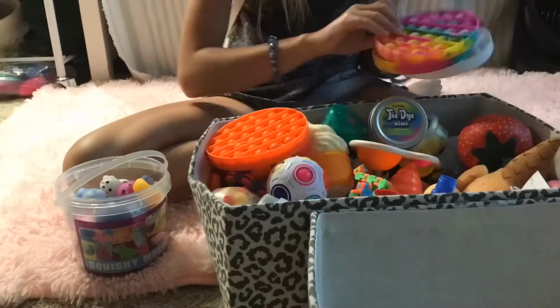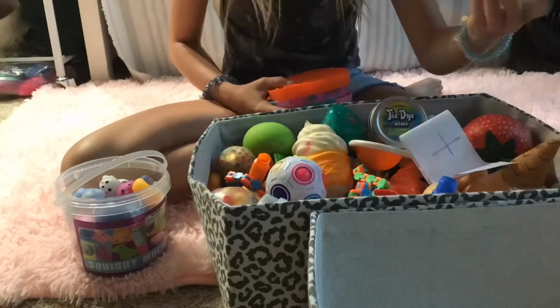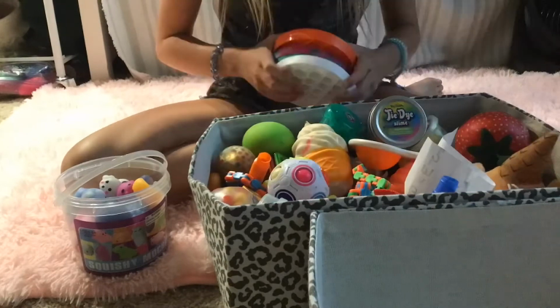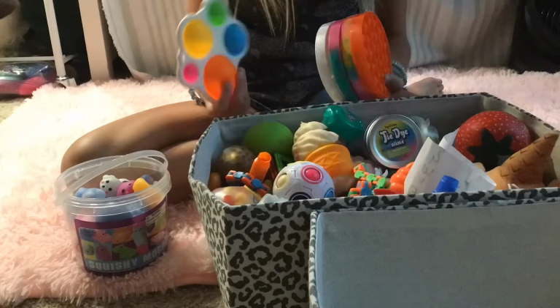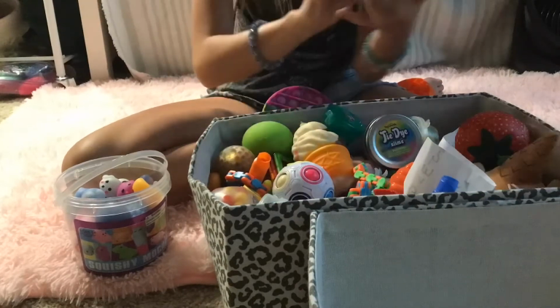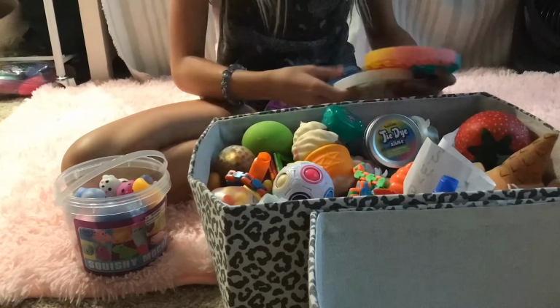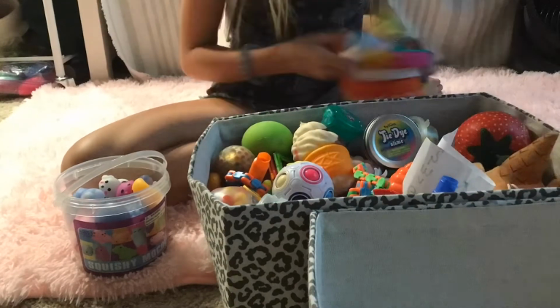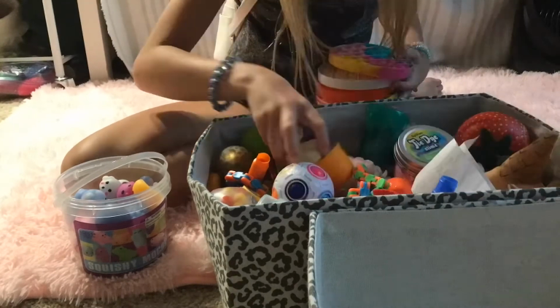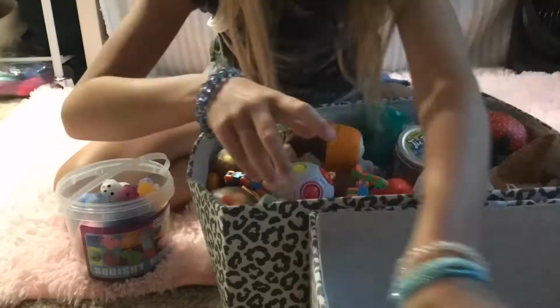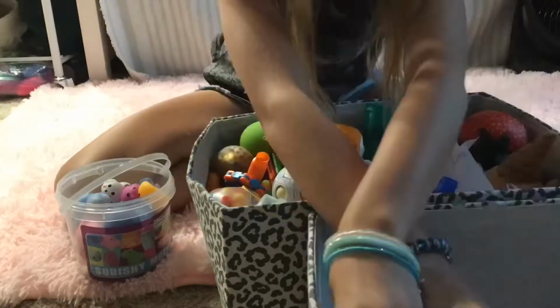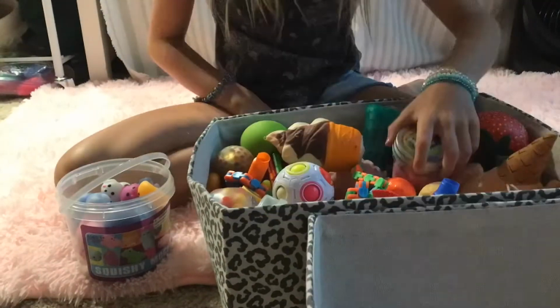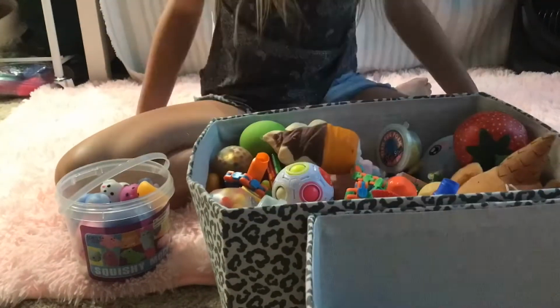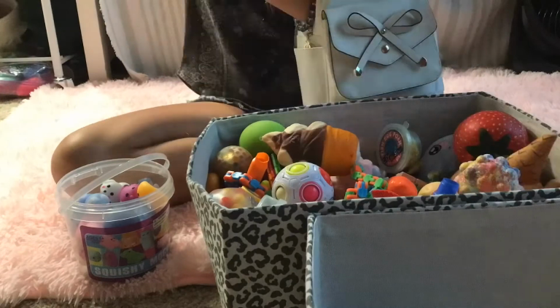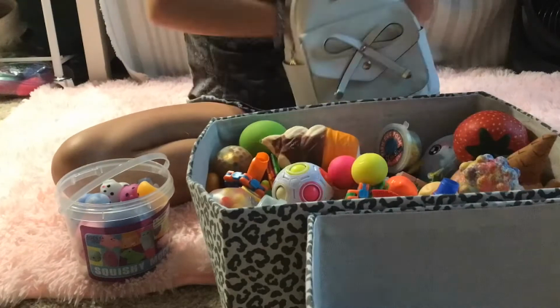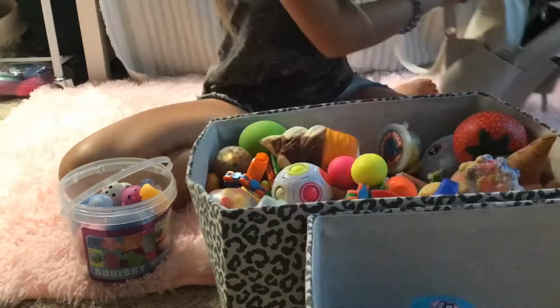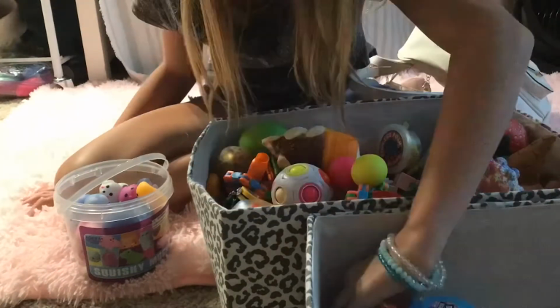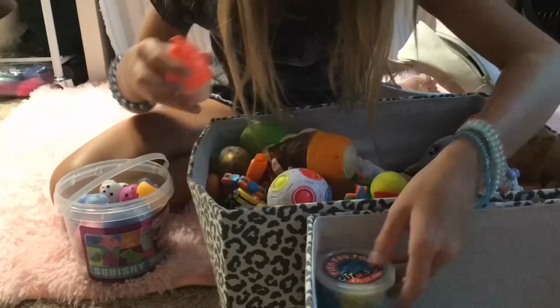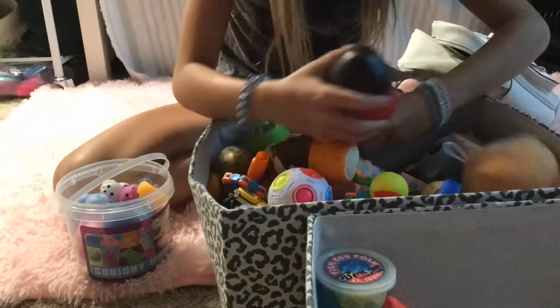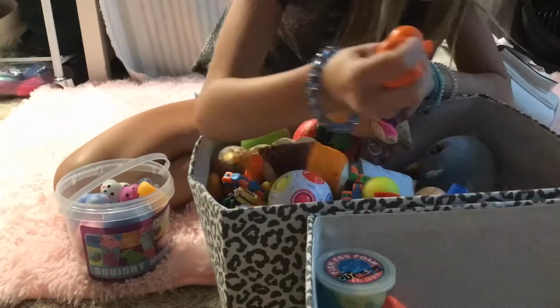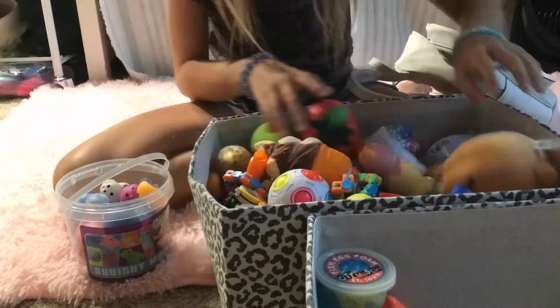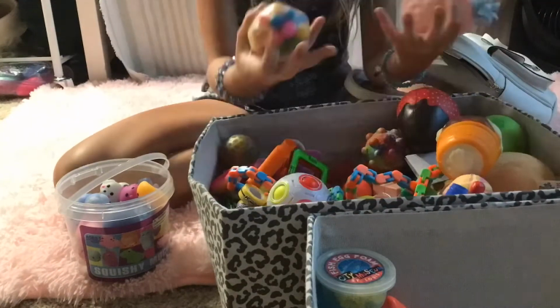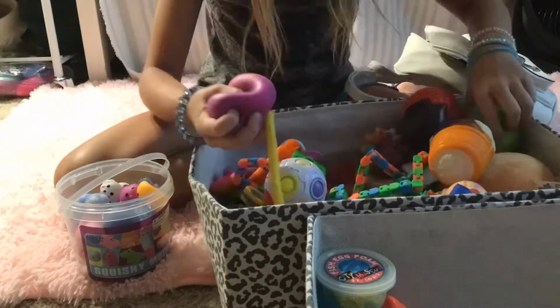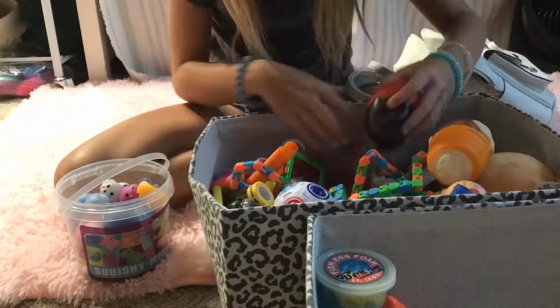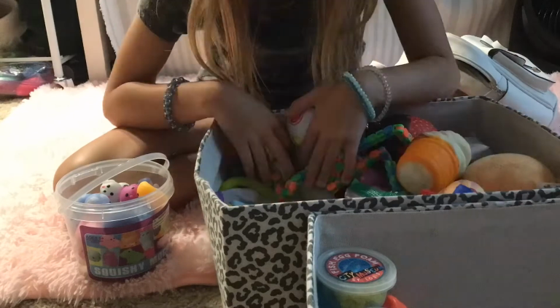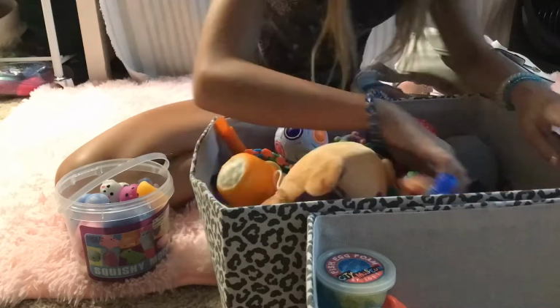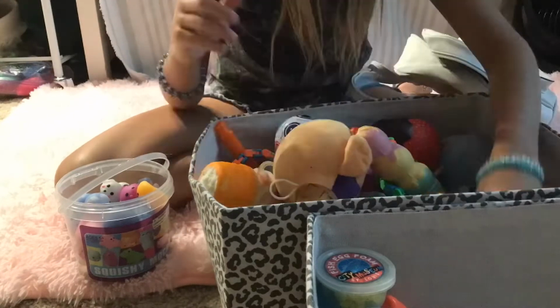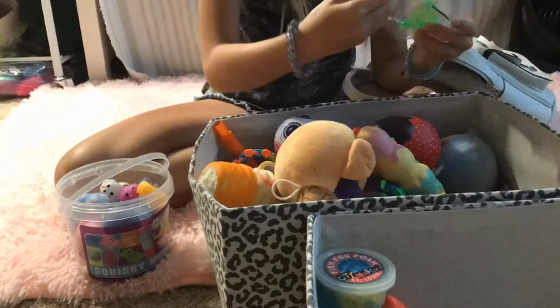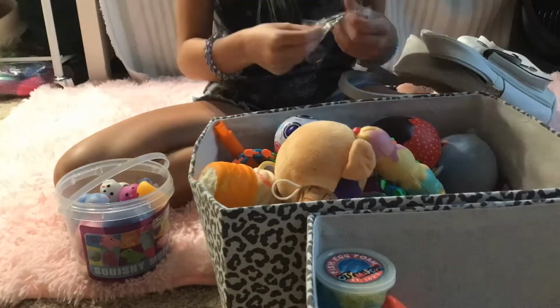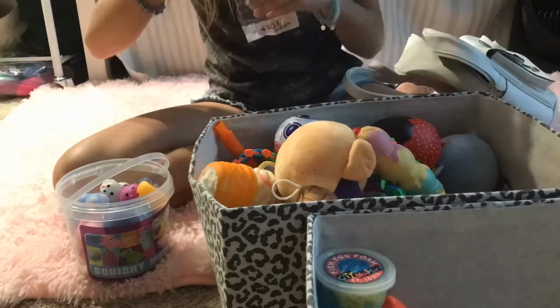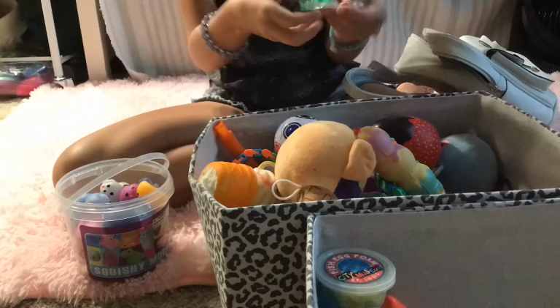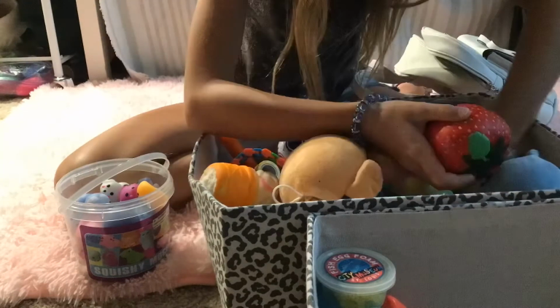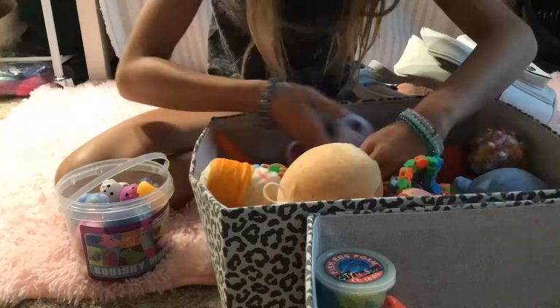Alright guys, so I'm going to sort my pop-its and my simple dimple and I'm going to put them in a corner over there. You can see it's hard to see right in front of it. I'm going to add some stress balls next to it. I have a lot of those. I'm not going to include that puddle ball thing — I don't look at it as a stress ball.